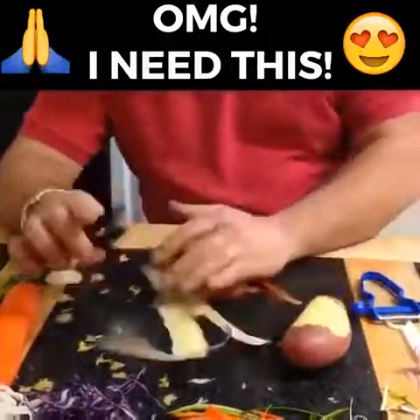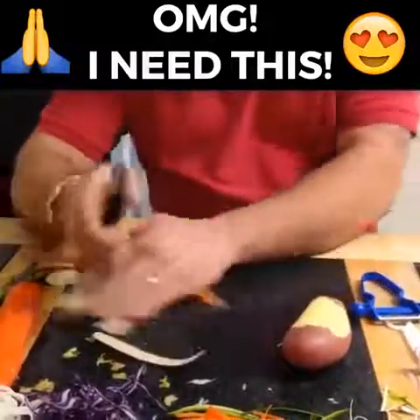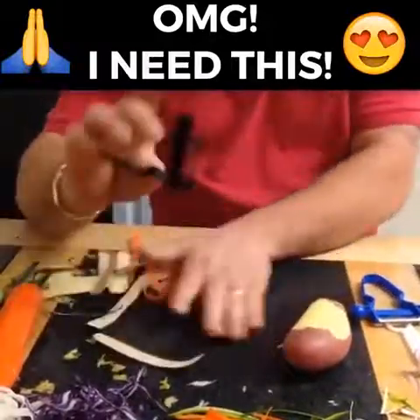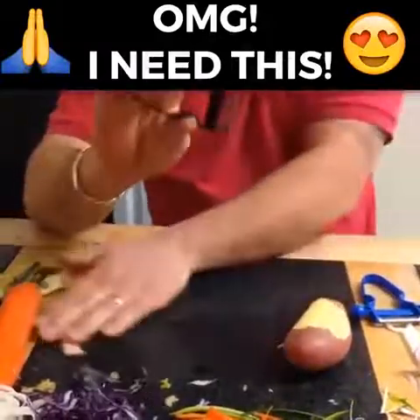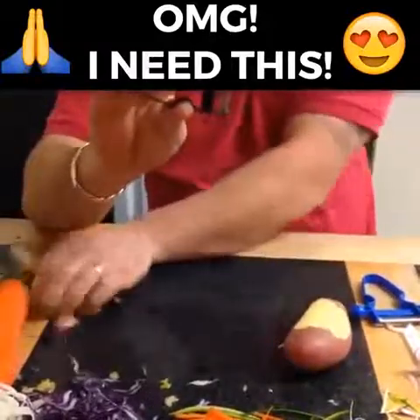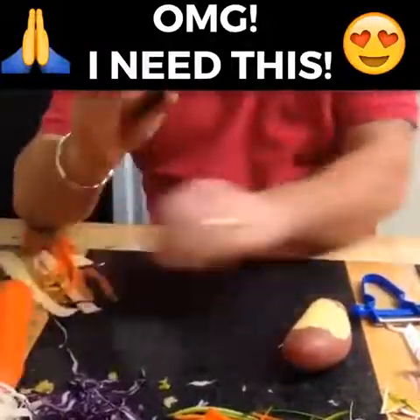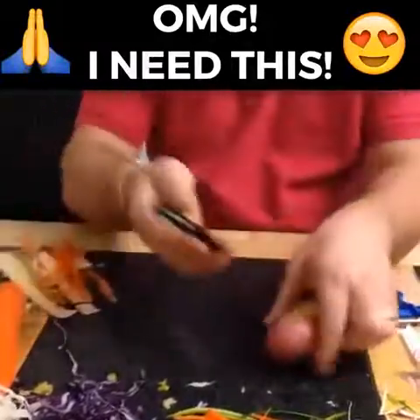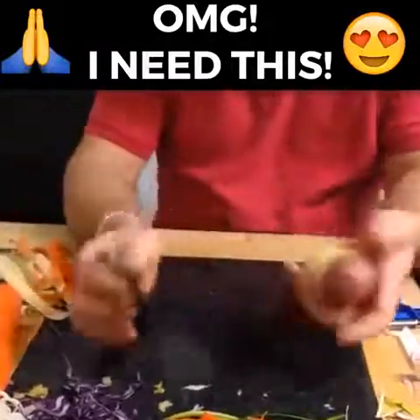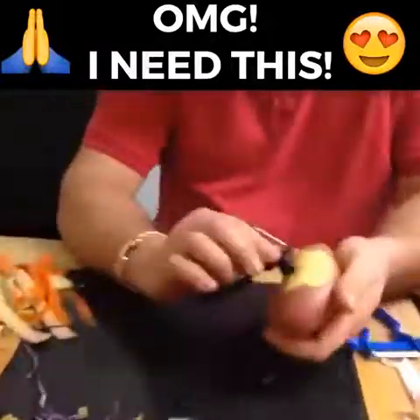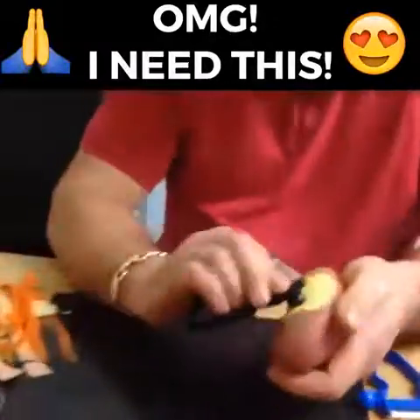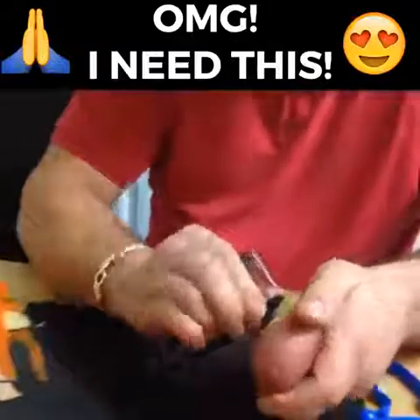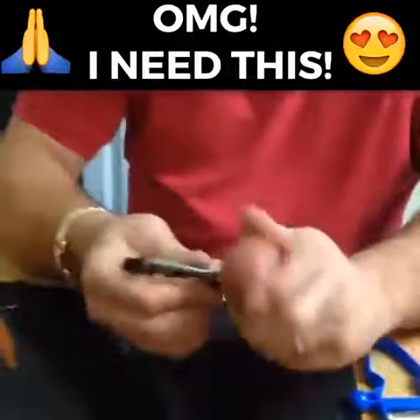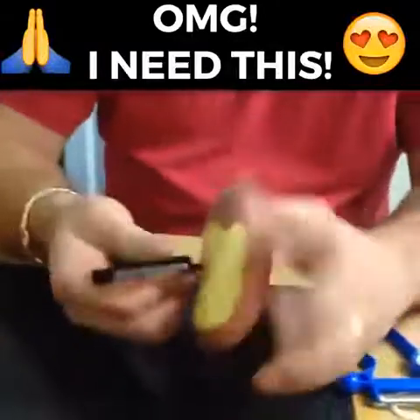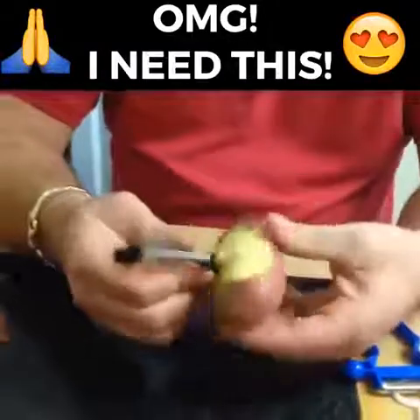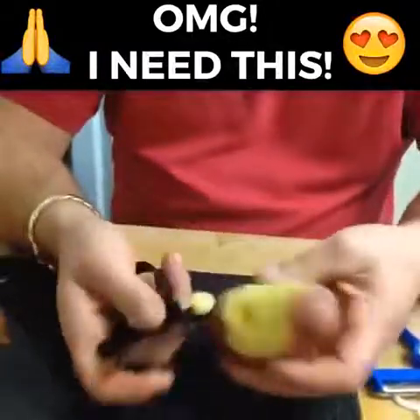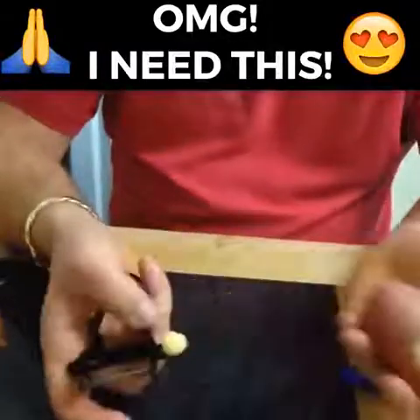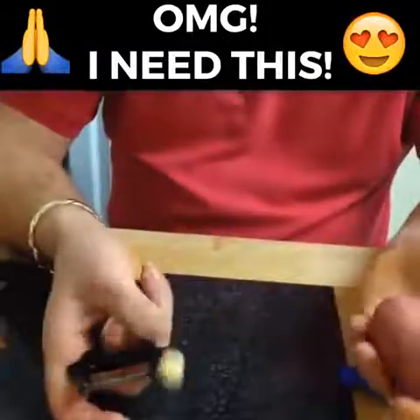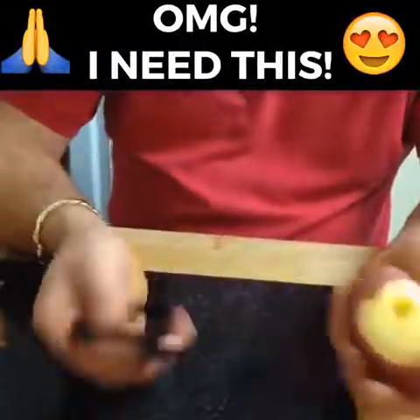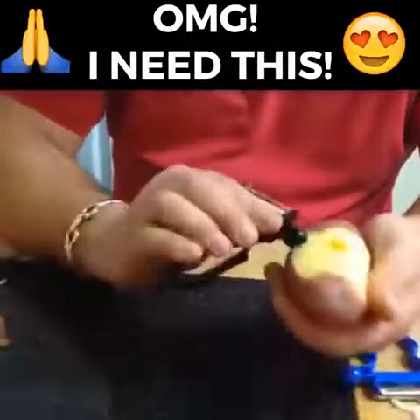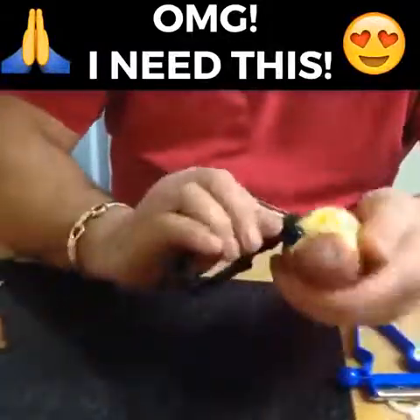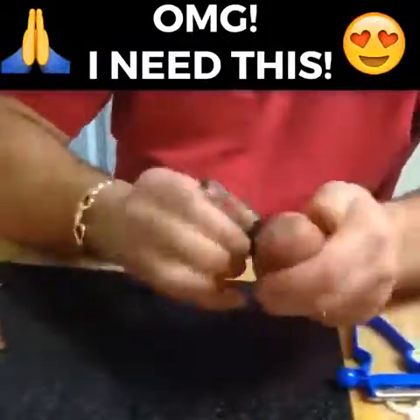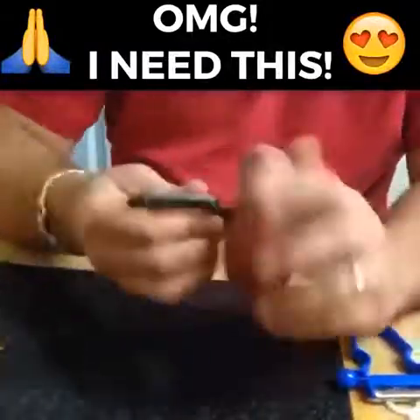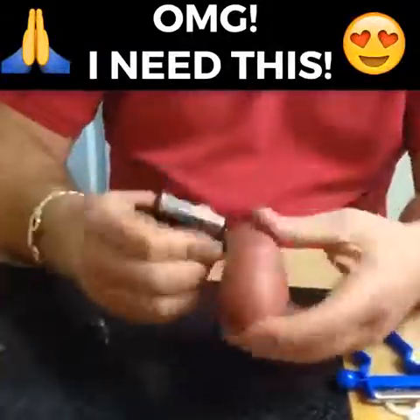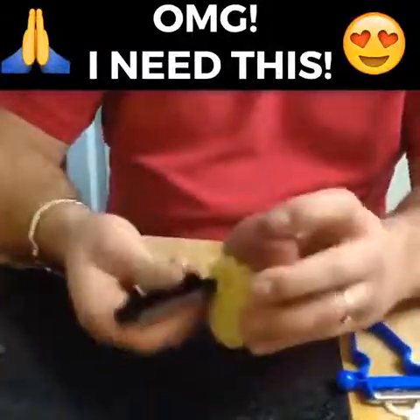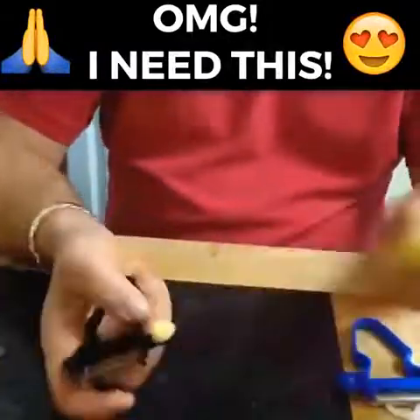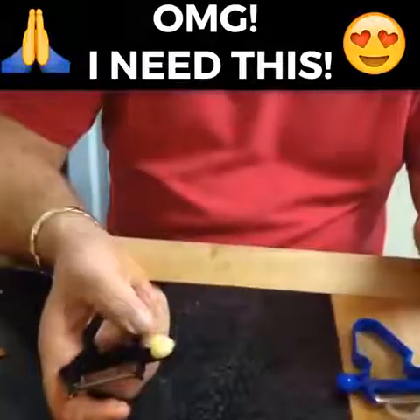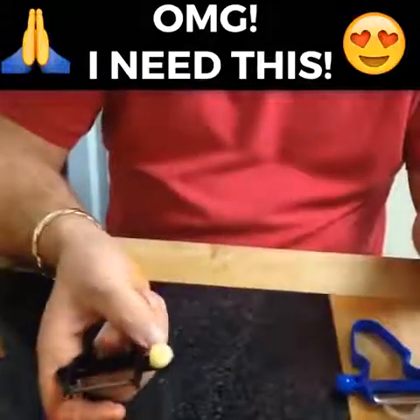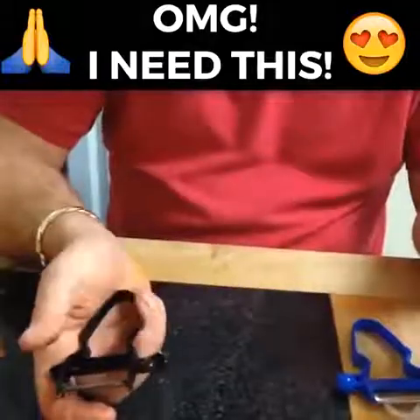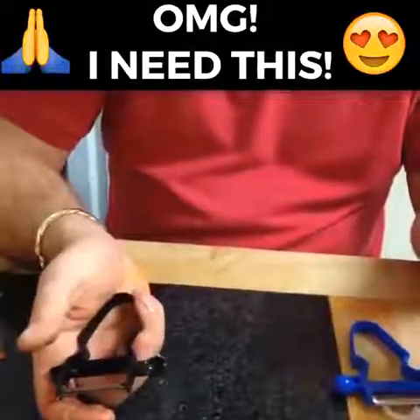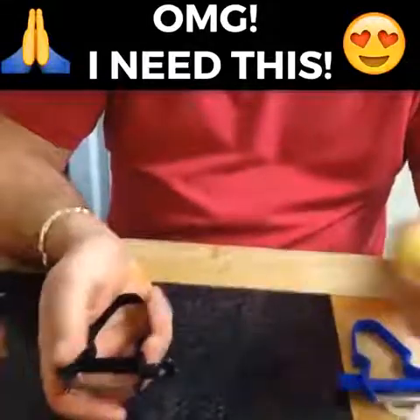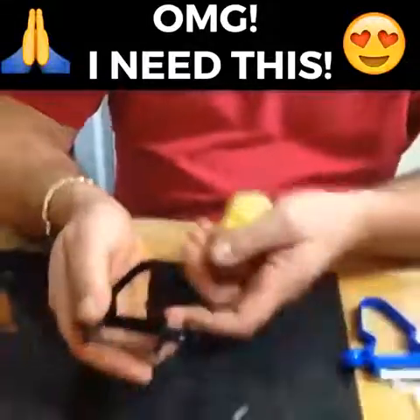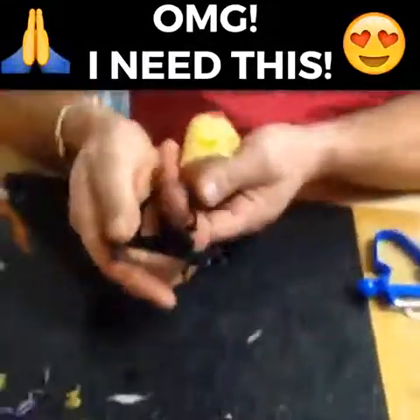Now on the side of it, you've also got a little scoop. For the bad pieces in your potatoes, just simply pop them straight out. If you also use that with a soft cheese, you've got an instant melon baller as well.